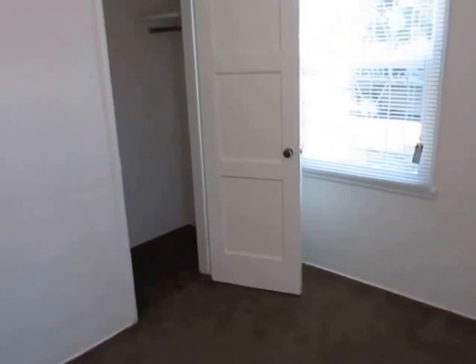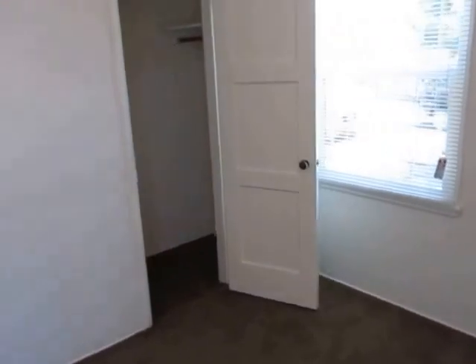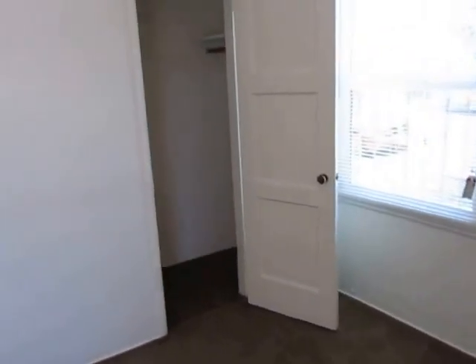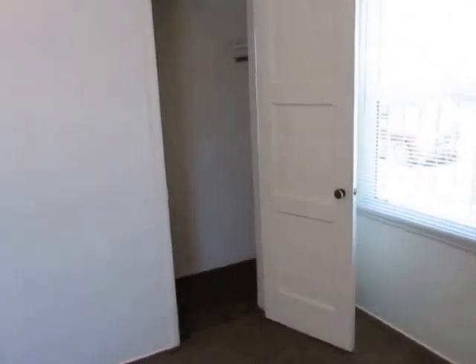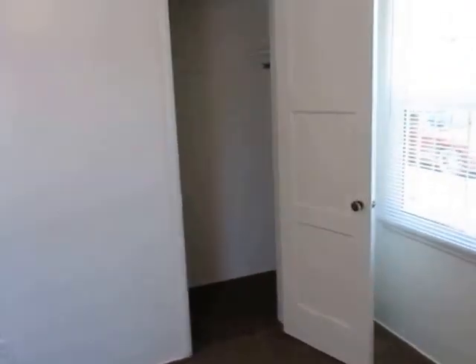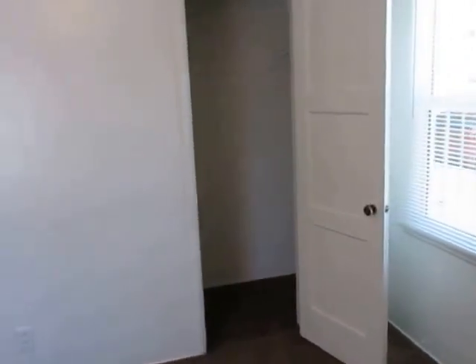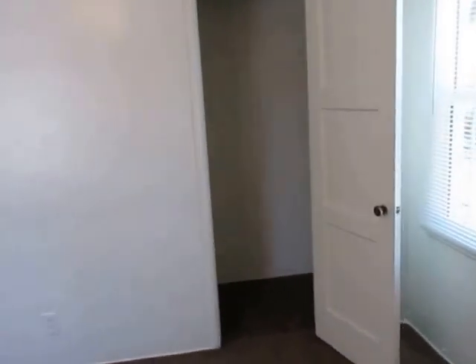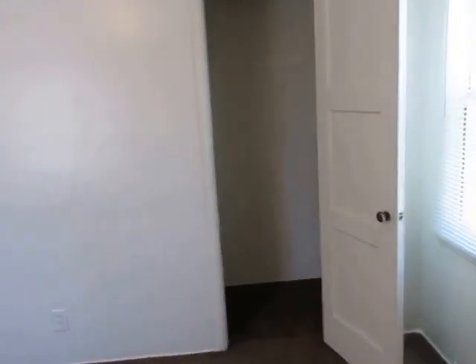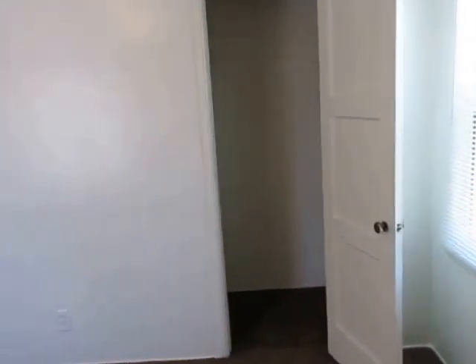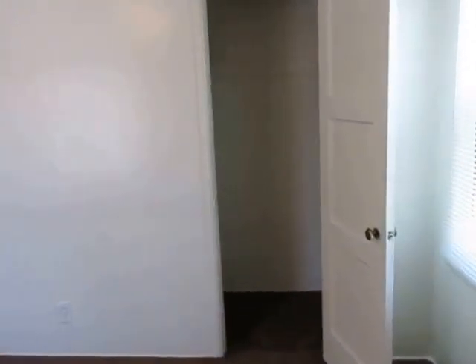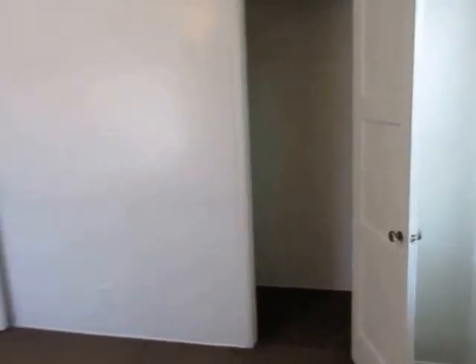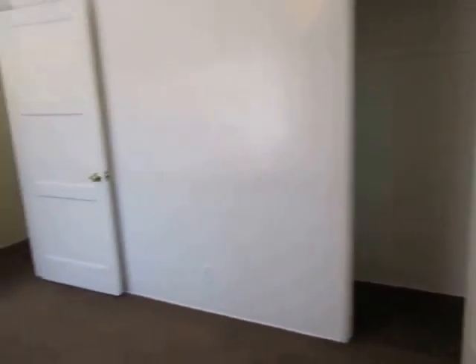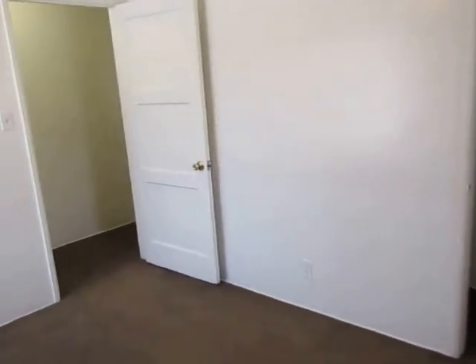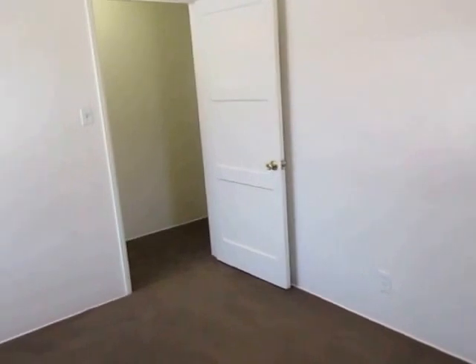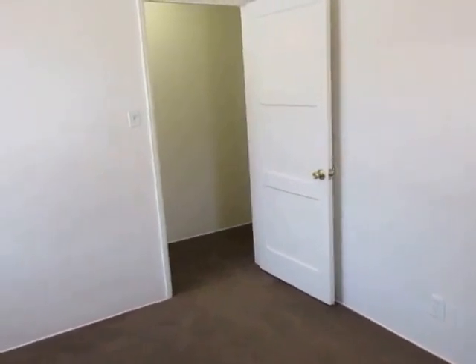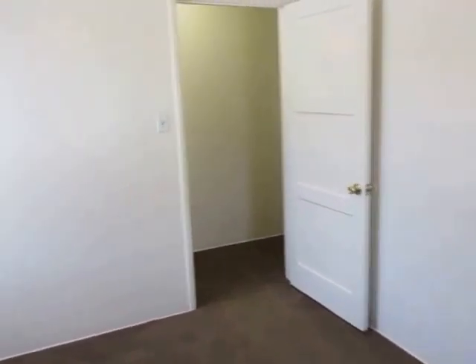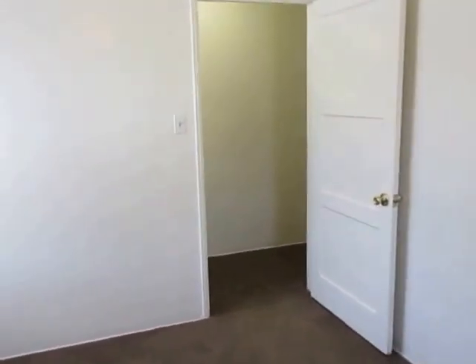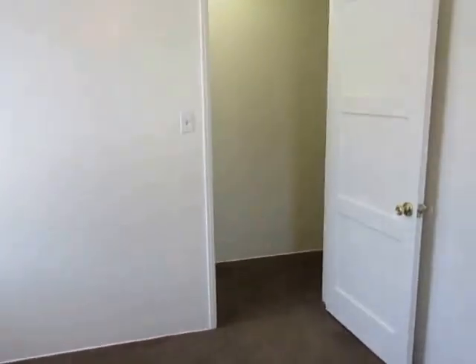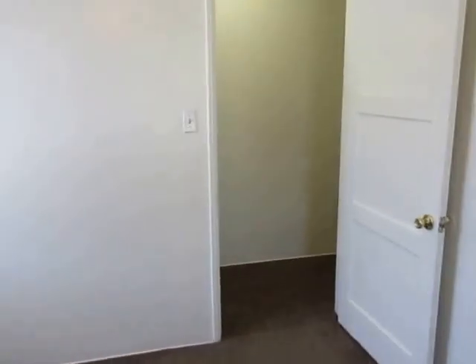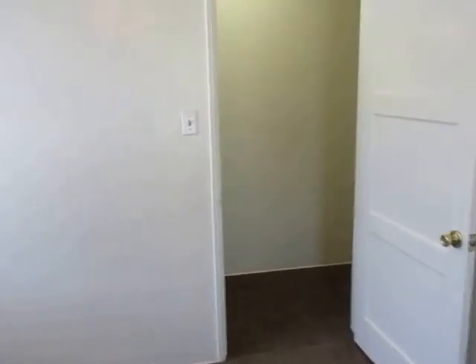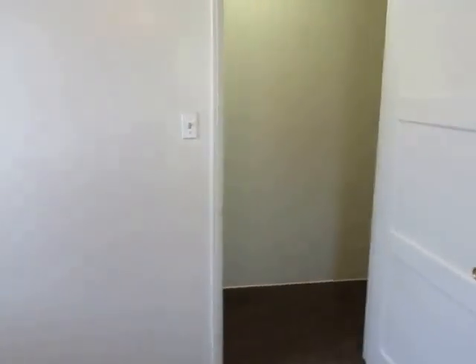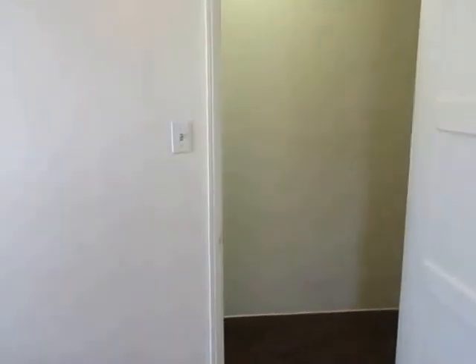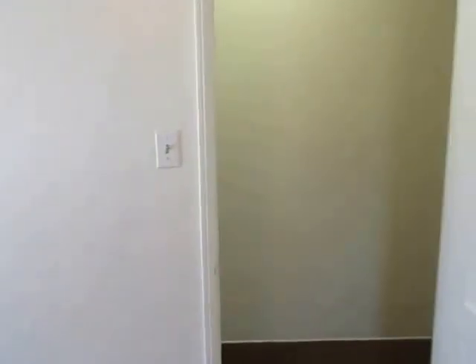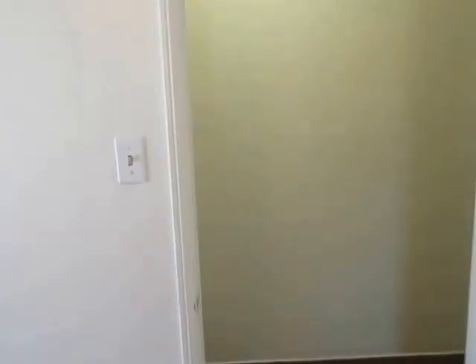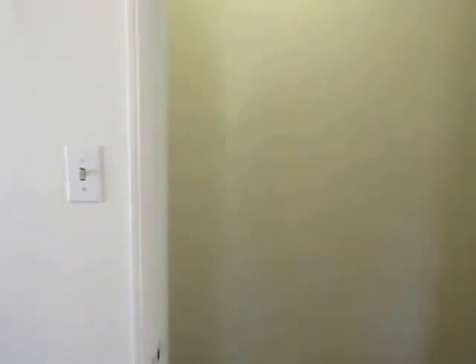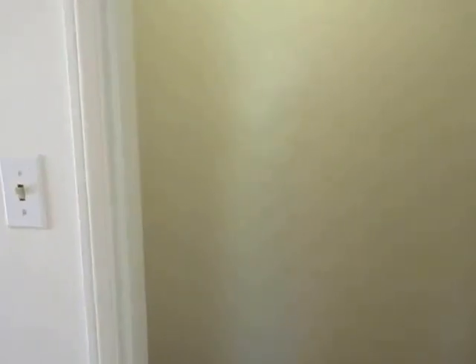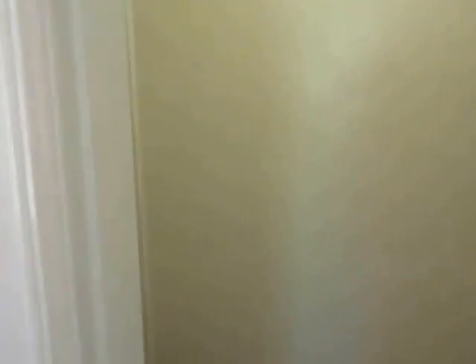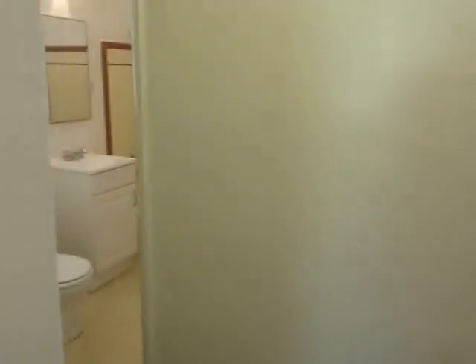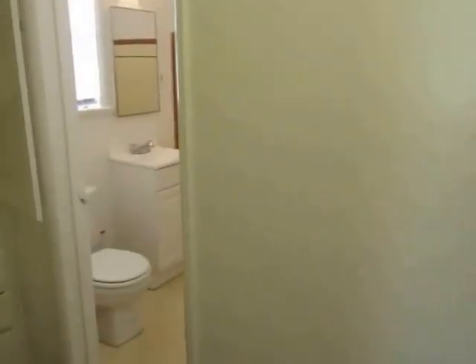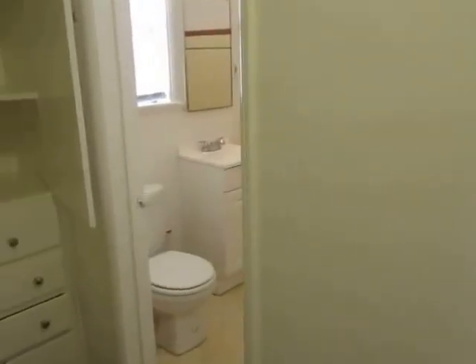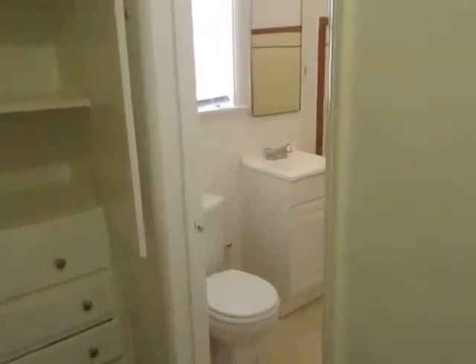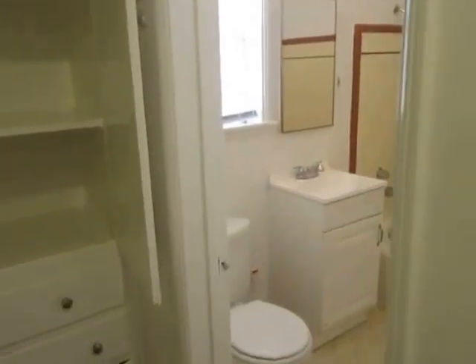Also on site at this property is a washer and dryer, and there's garage parking available. In the bathroom there's a full shower and tub as well as a removable shower head.